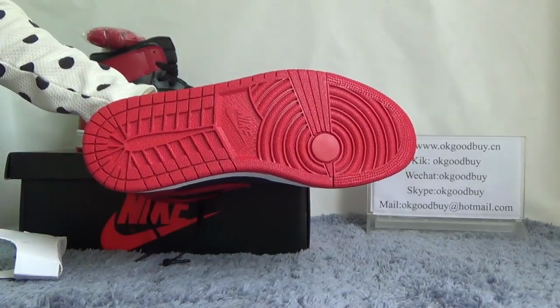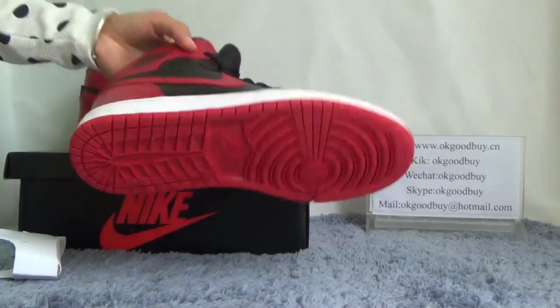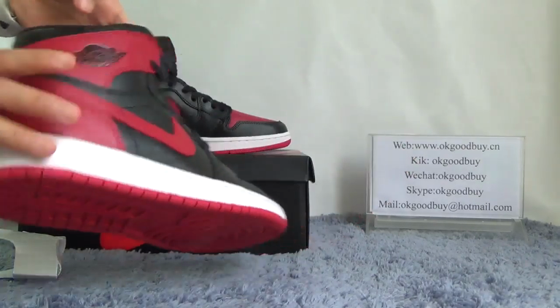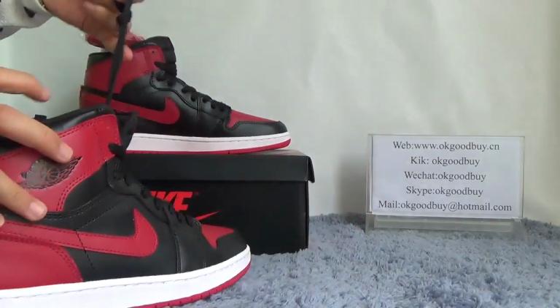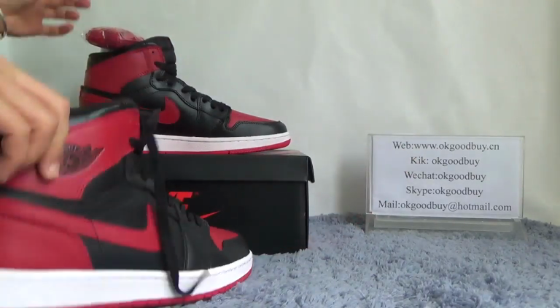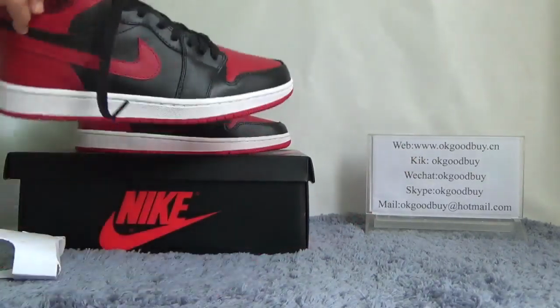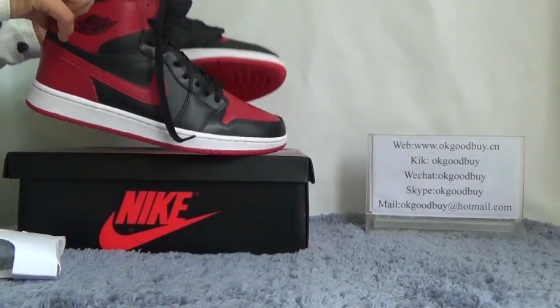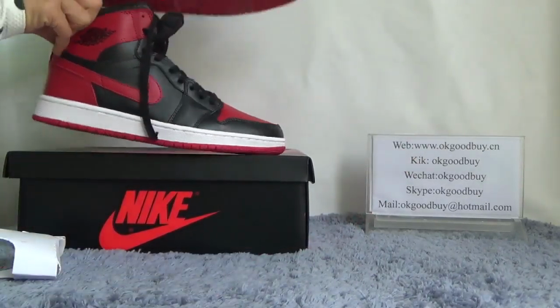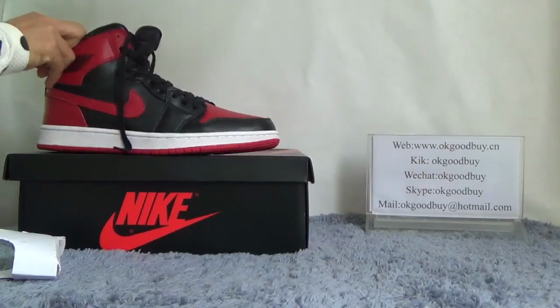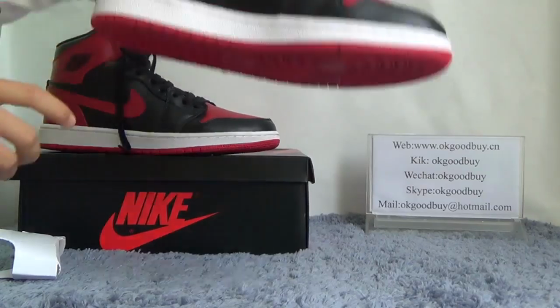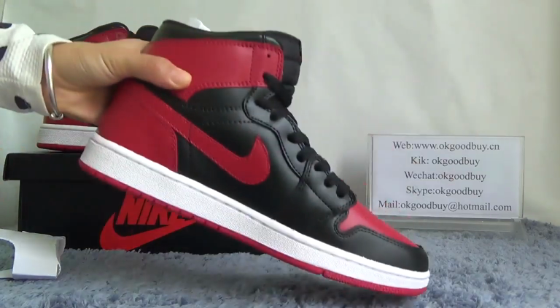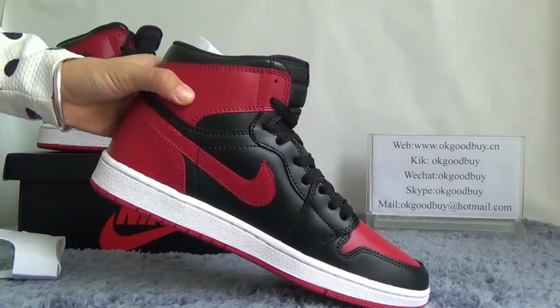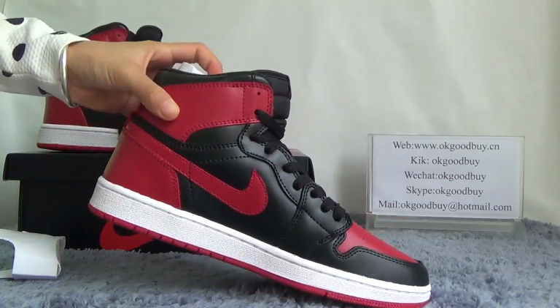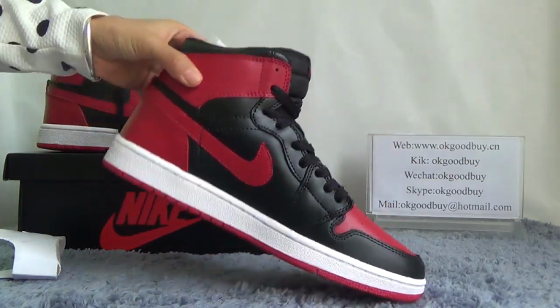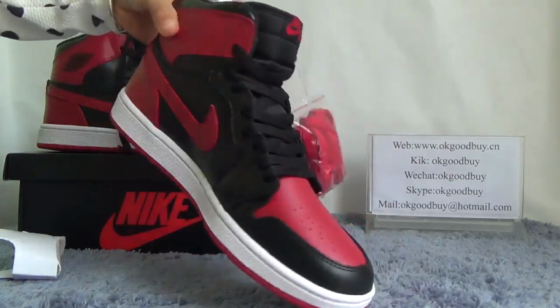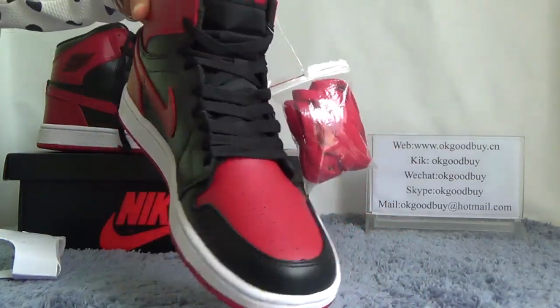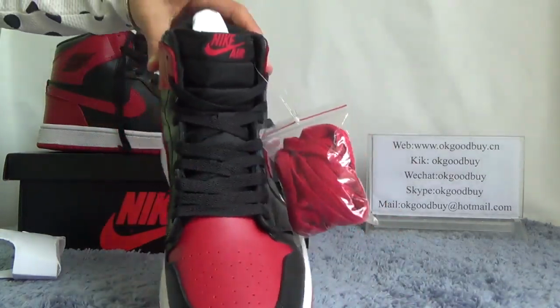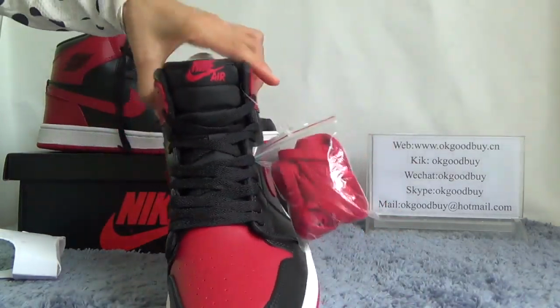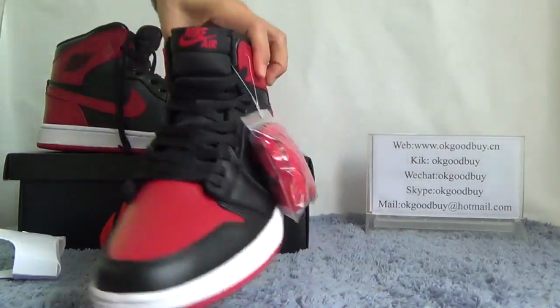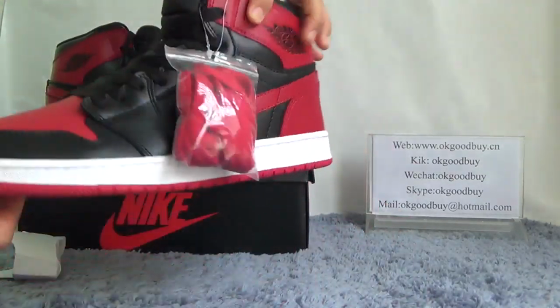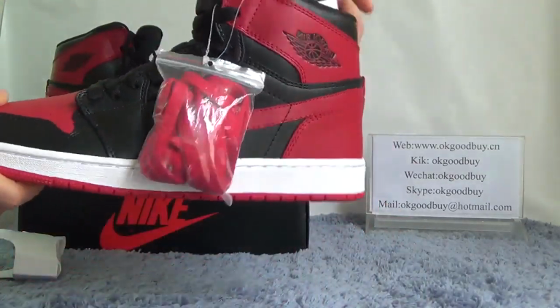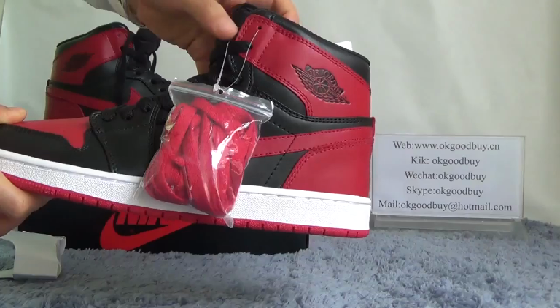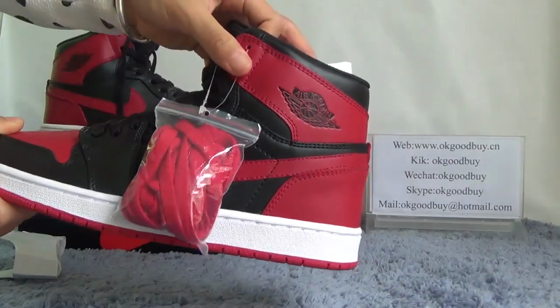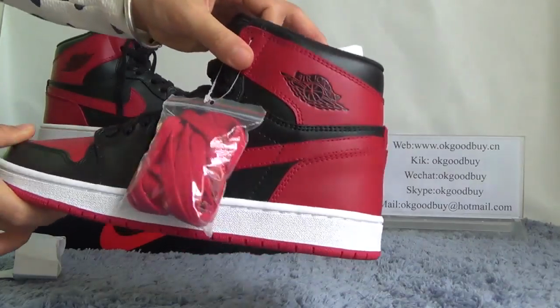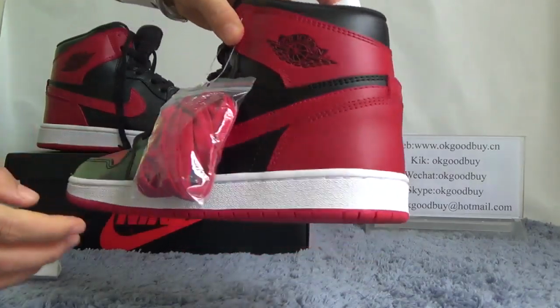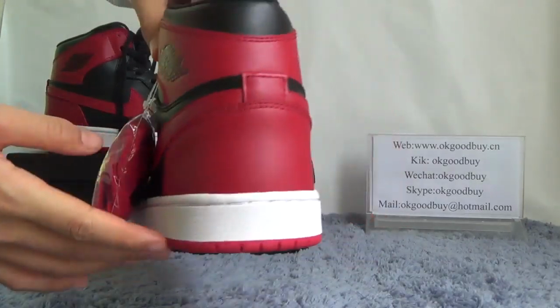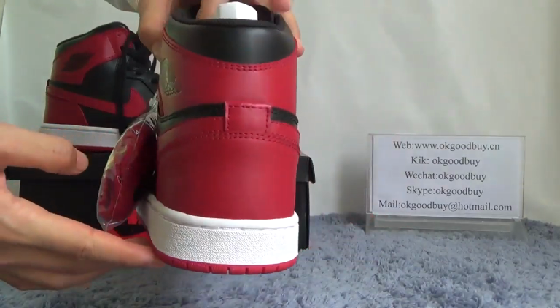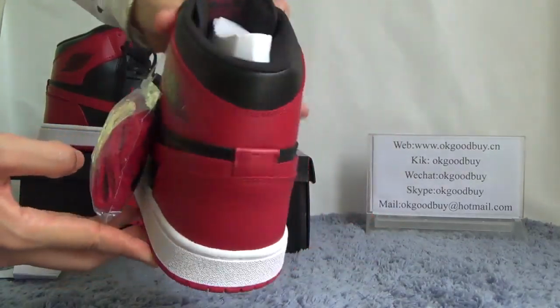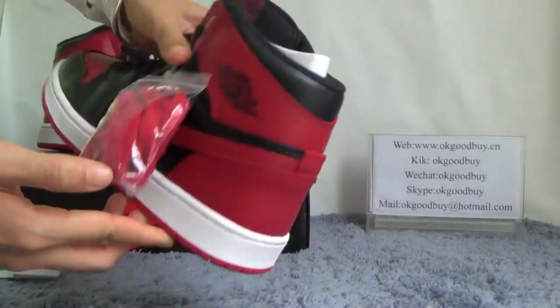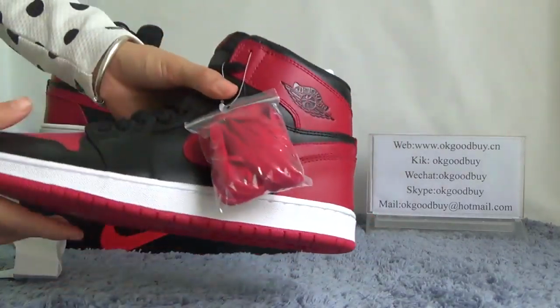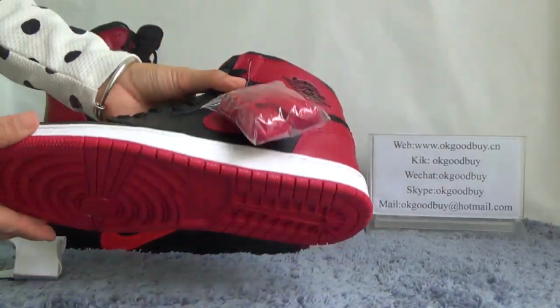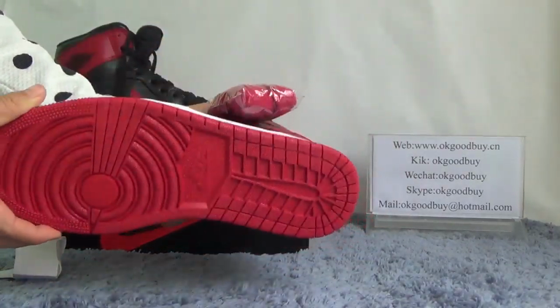I'm going to quickly check another set — front, another side, and the back. That's an important view.